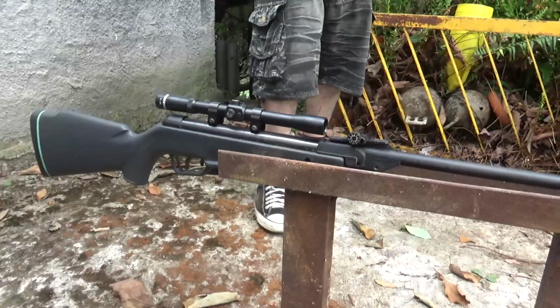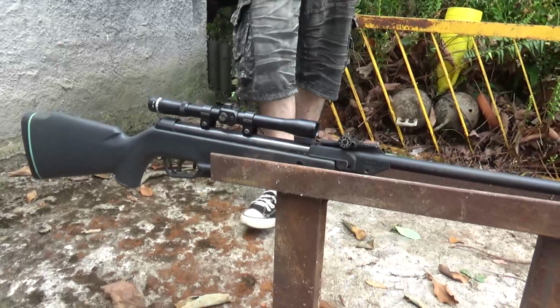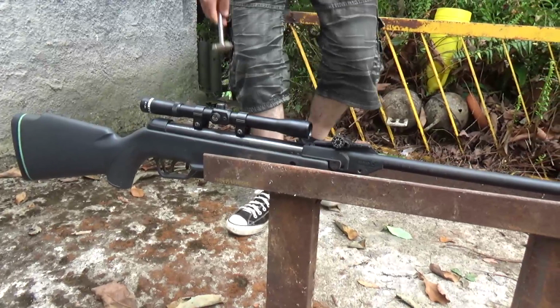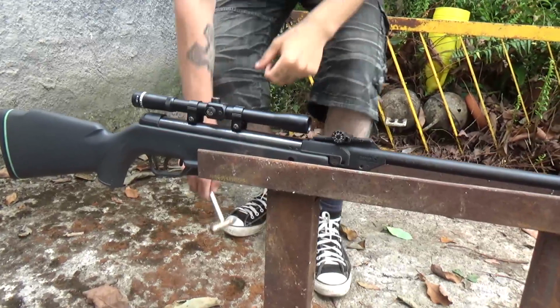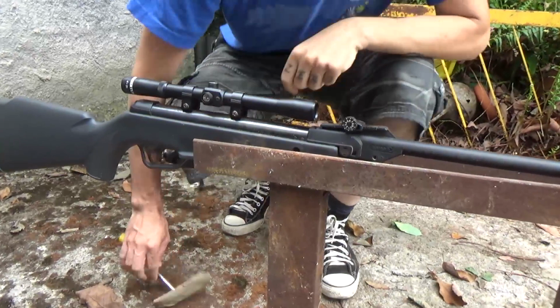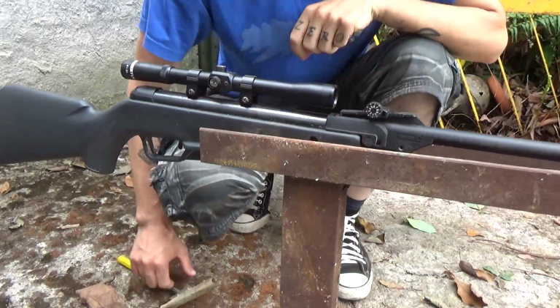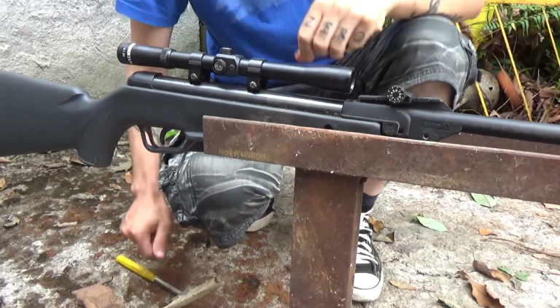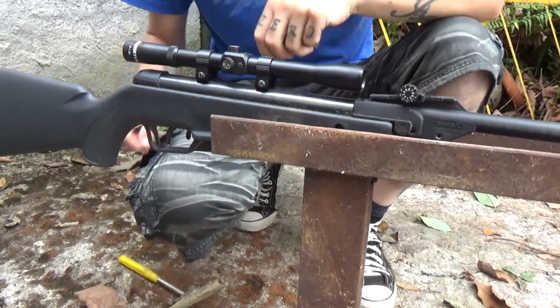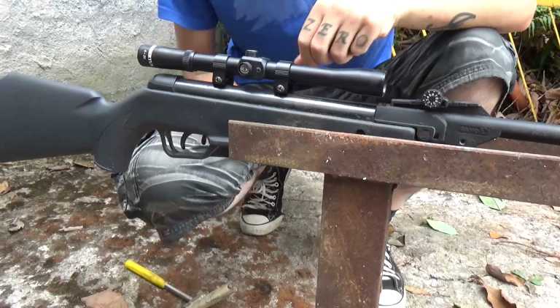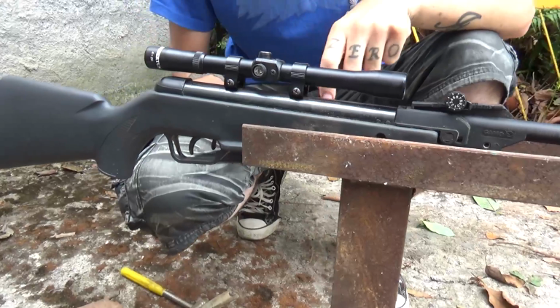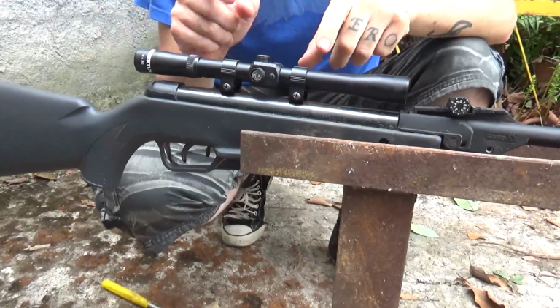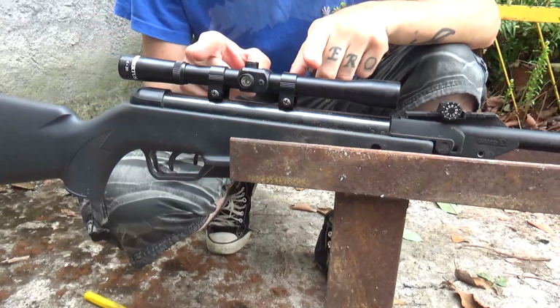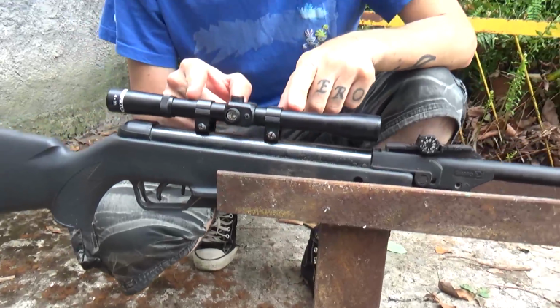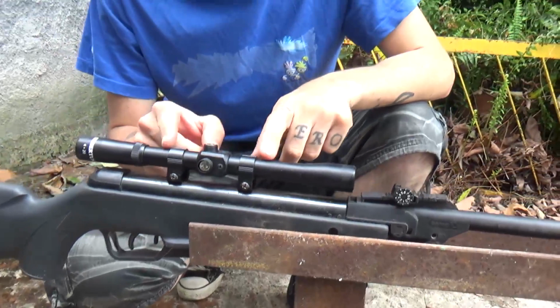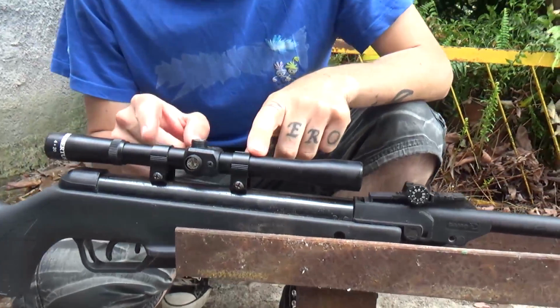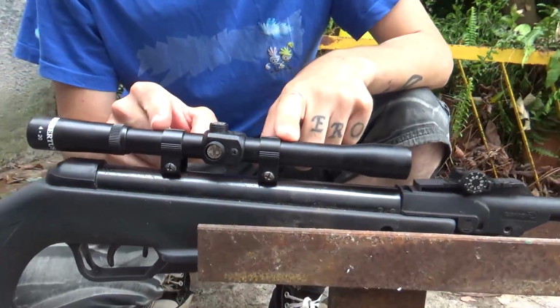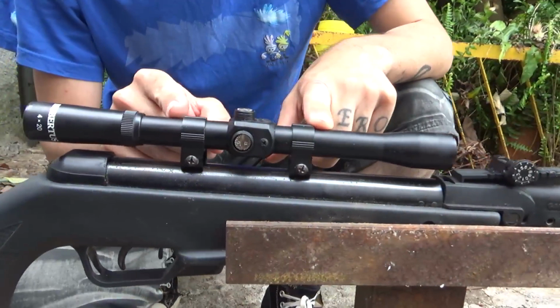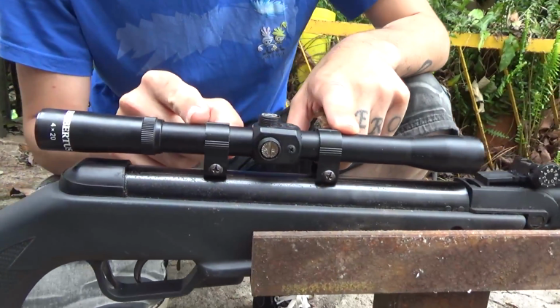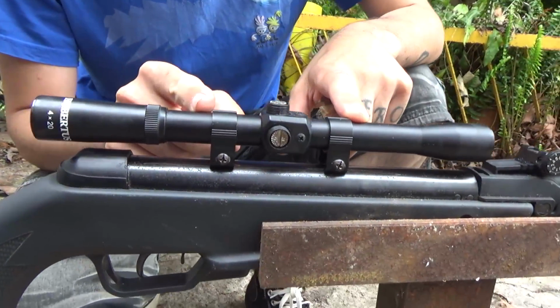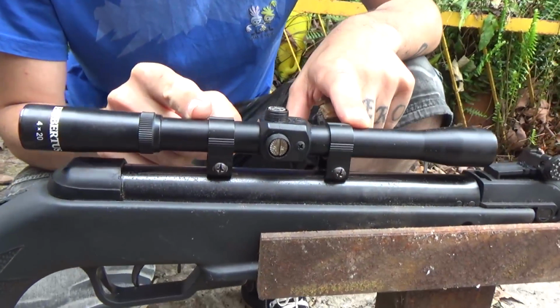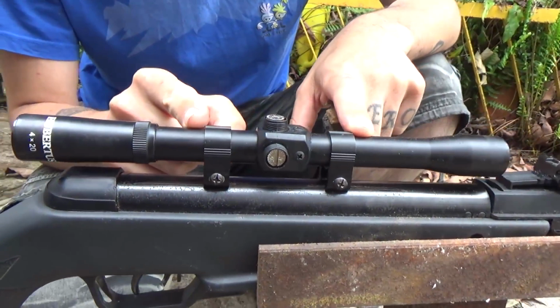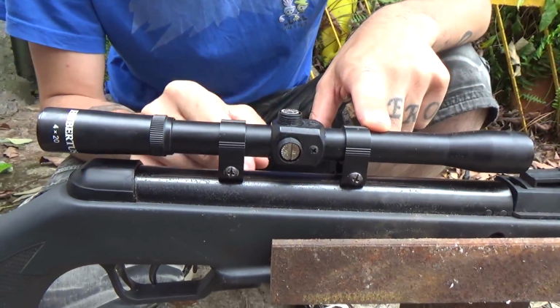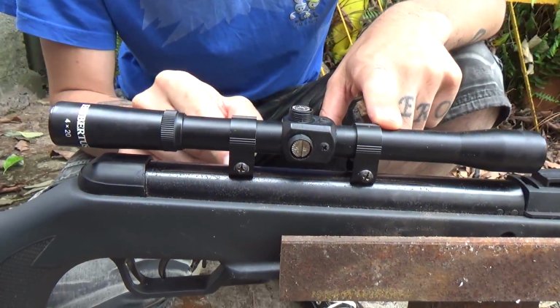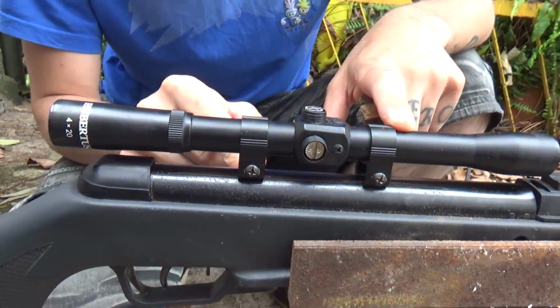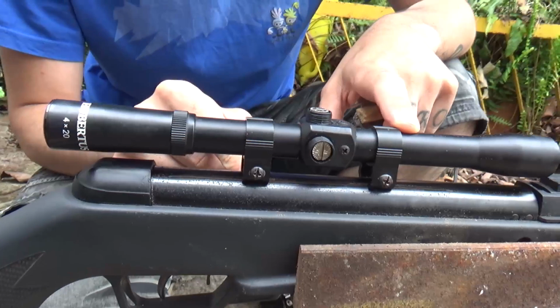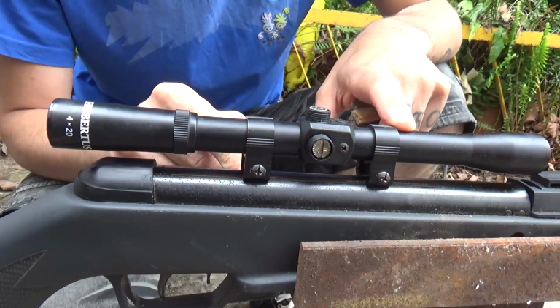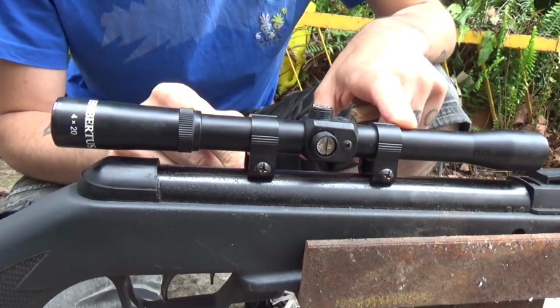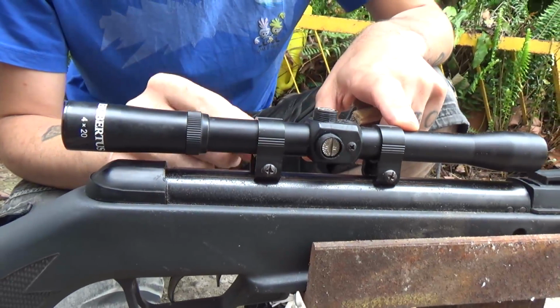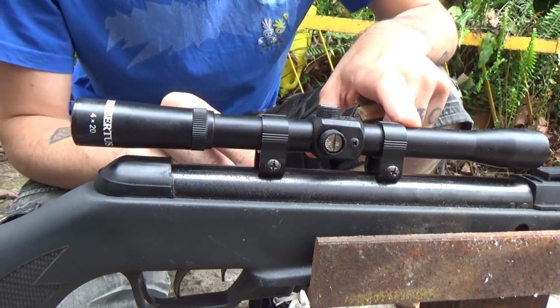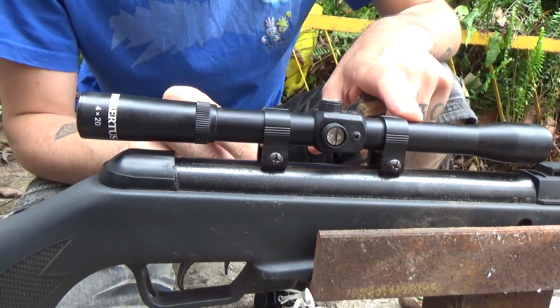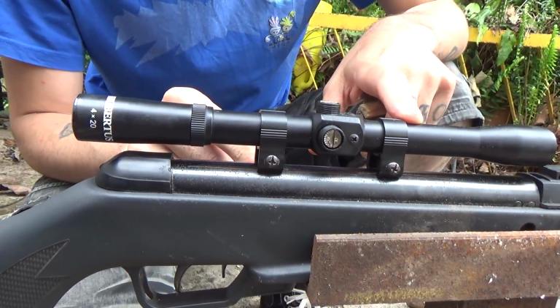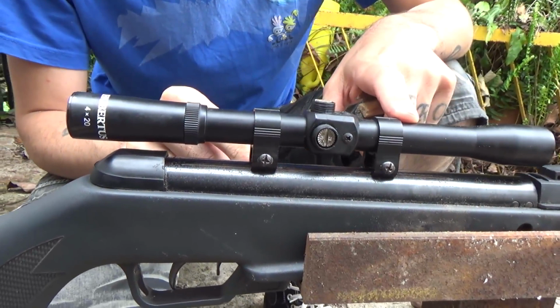Okay everyone, so this video will be on how to properly set one of these for the air gun and what we must do.